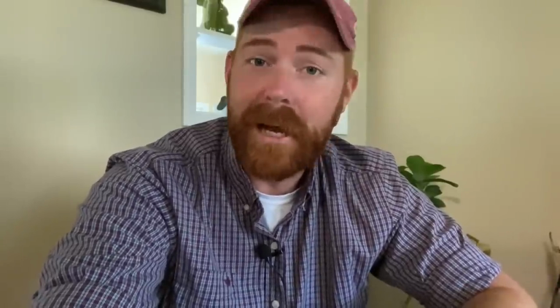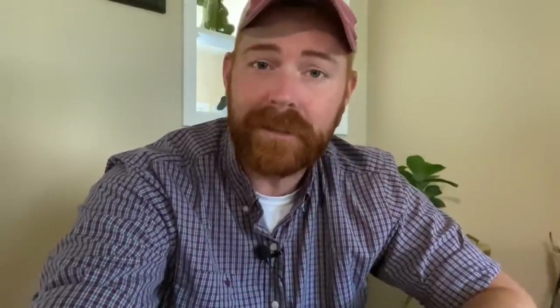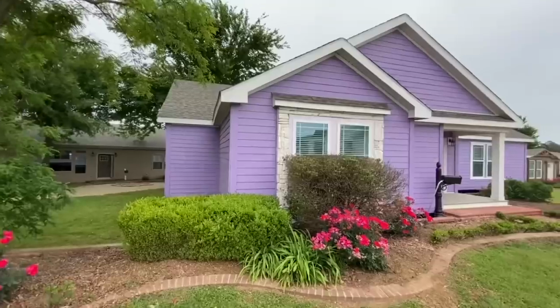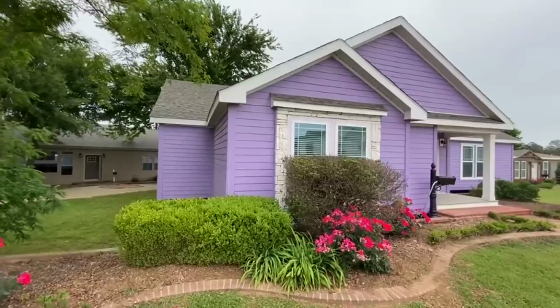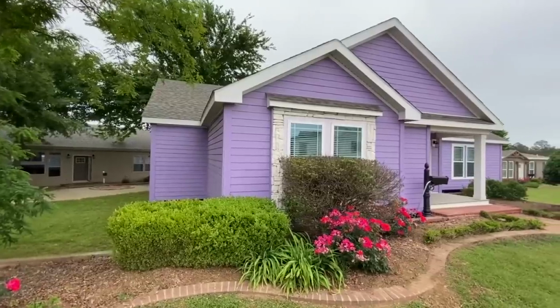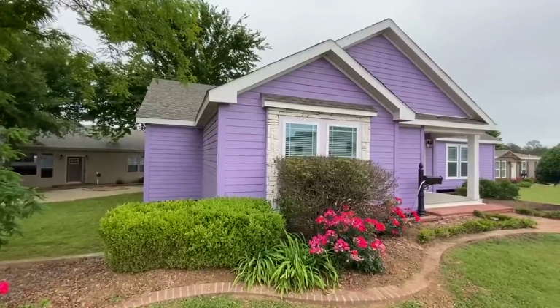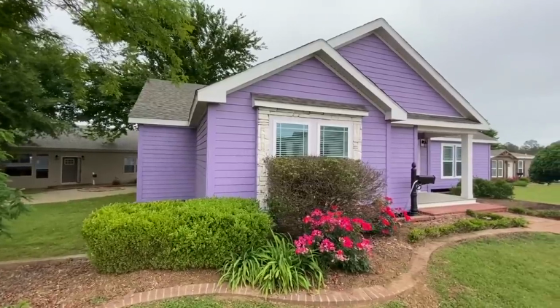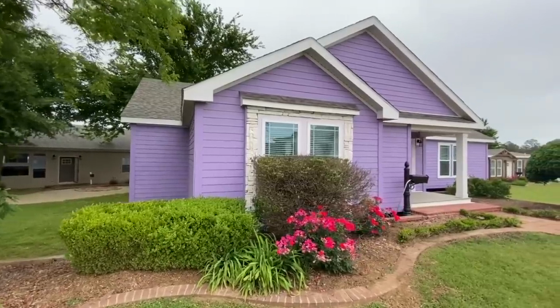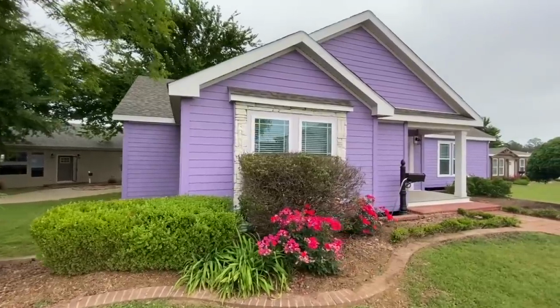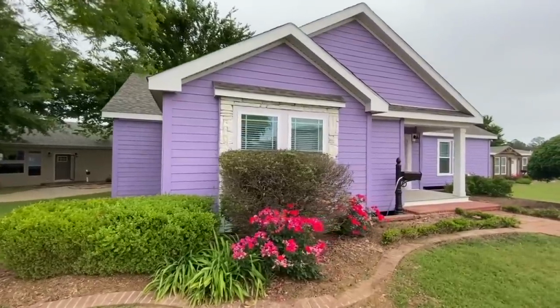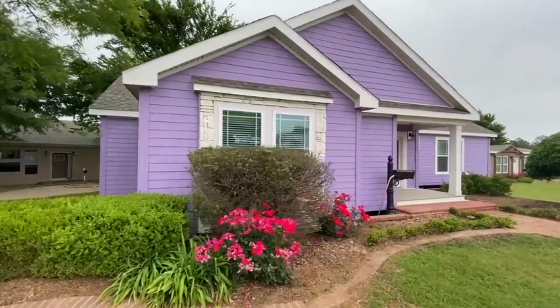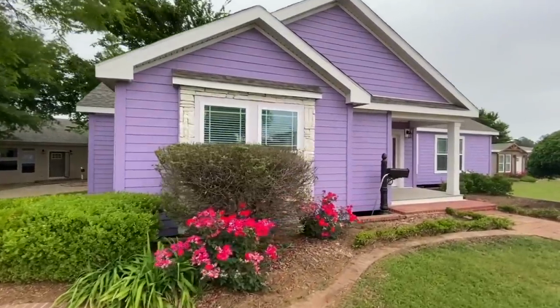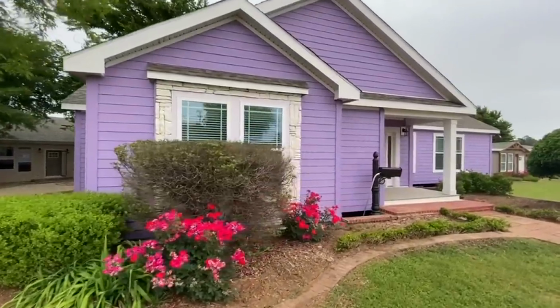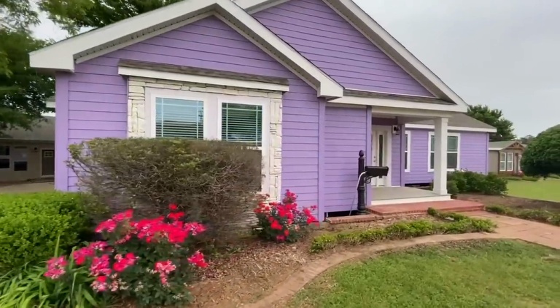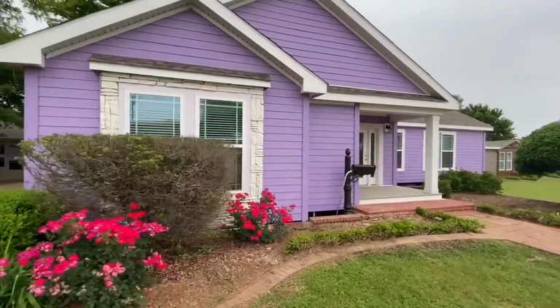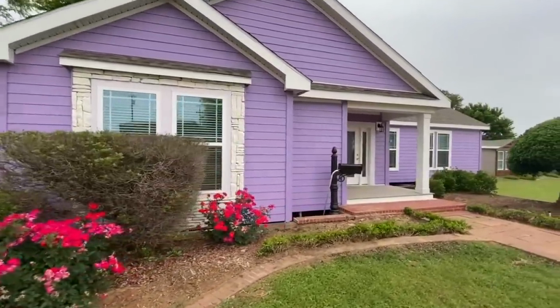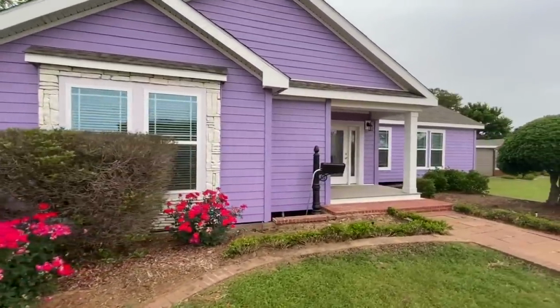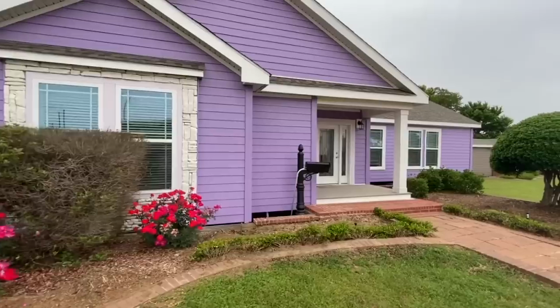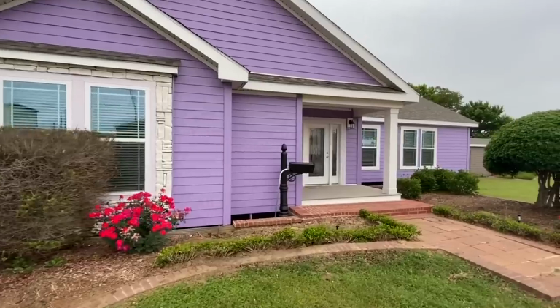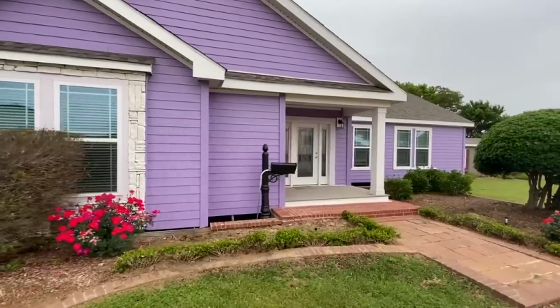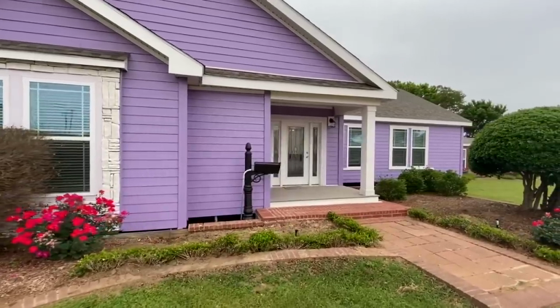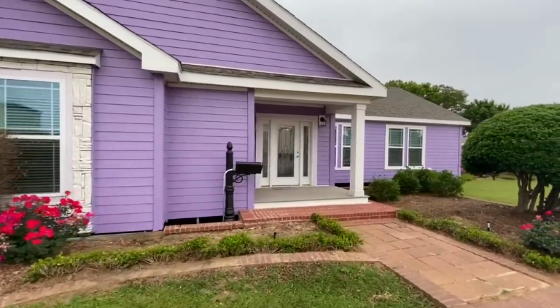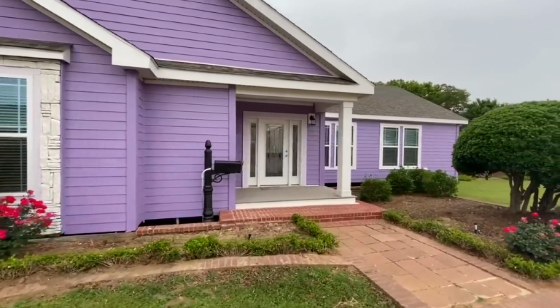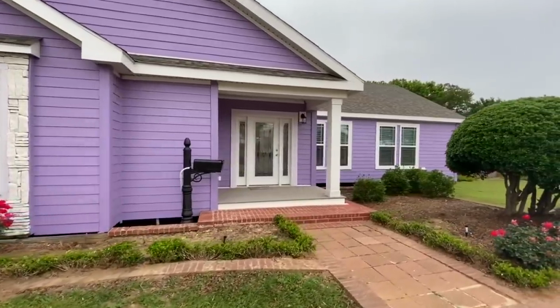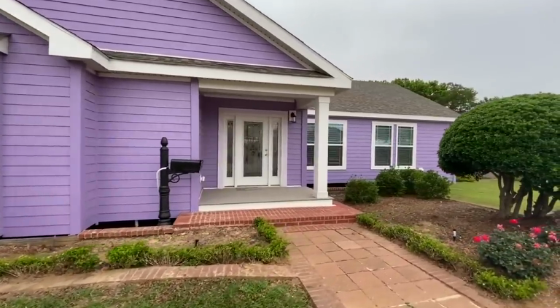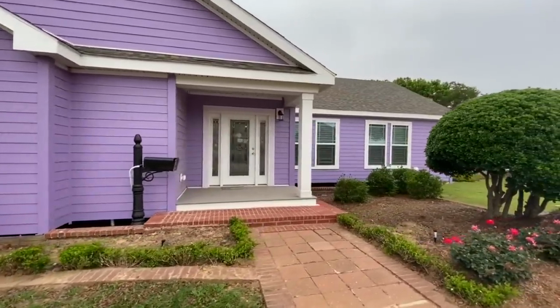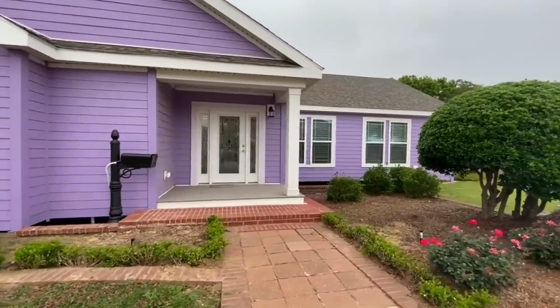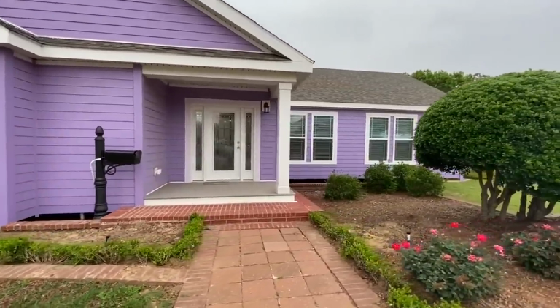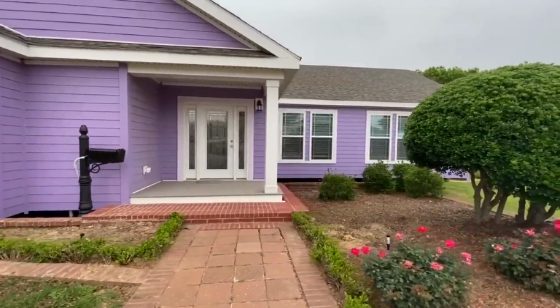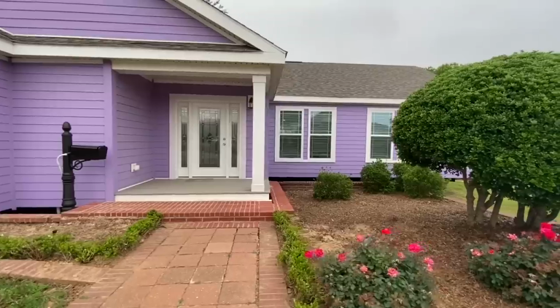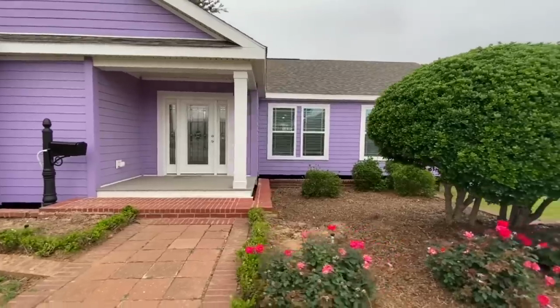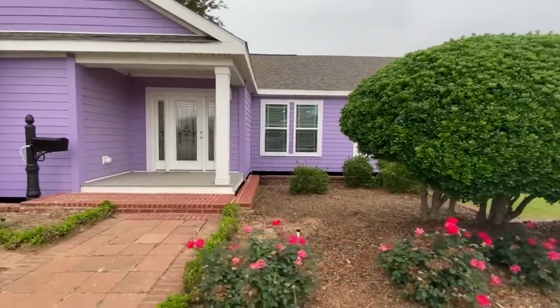And of course, the one that you're about to see today is called The King. It's a four-bedroom, three-bath, 2,340 square foot, beautiful triple-wide home. And you probably can tell from the thumbnail why we liked it. It's purple.